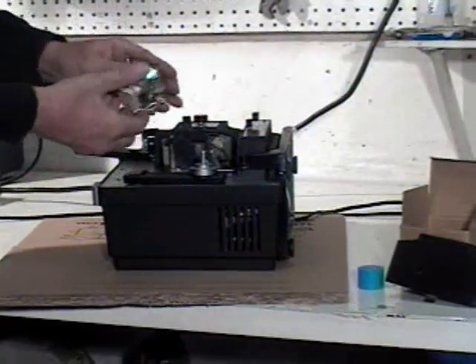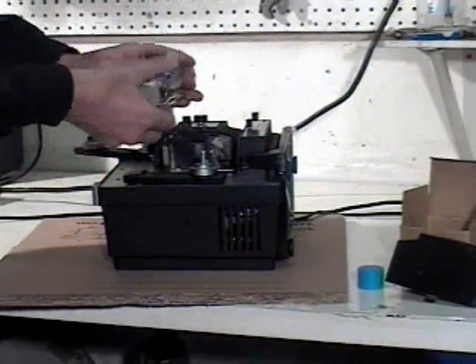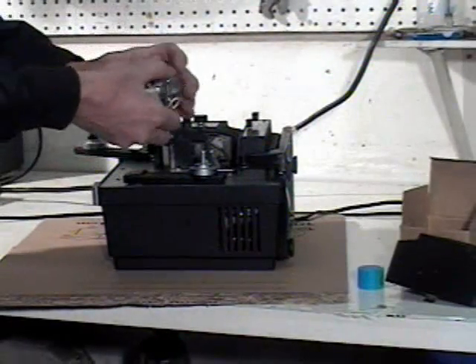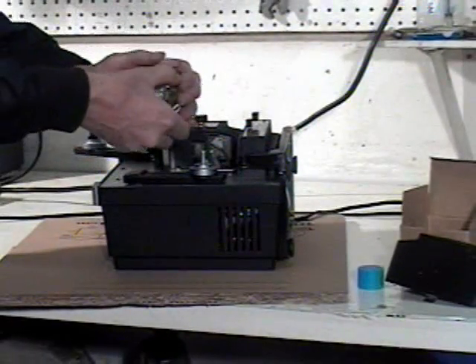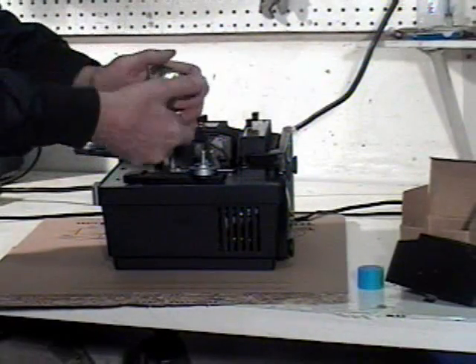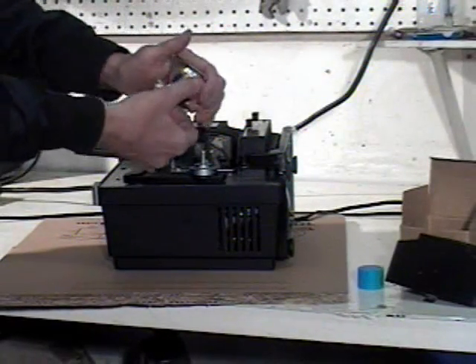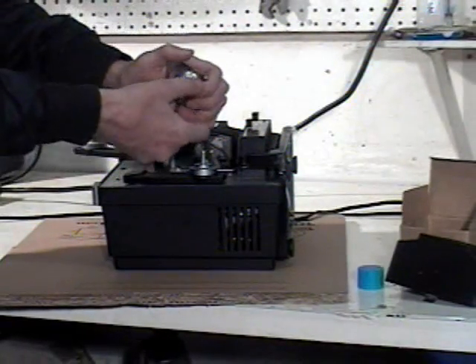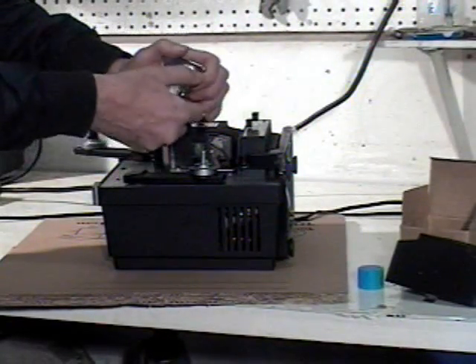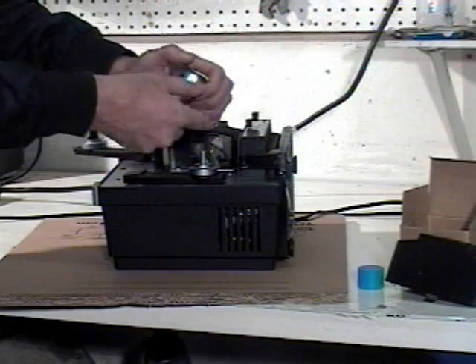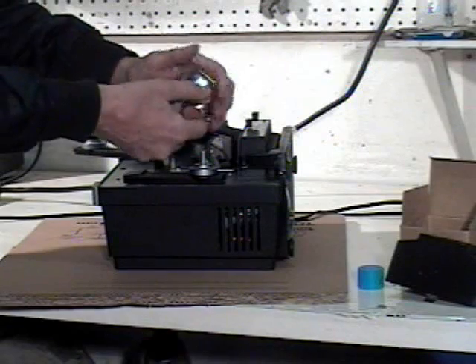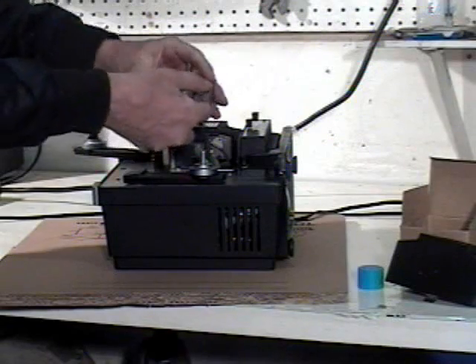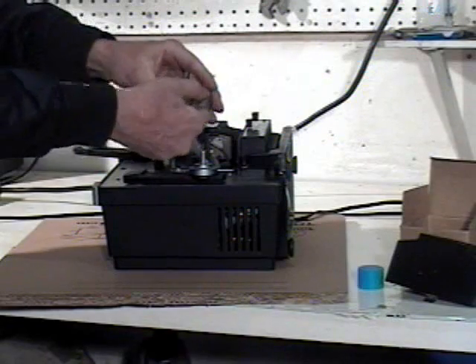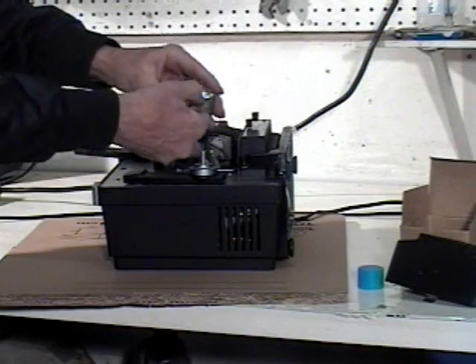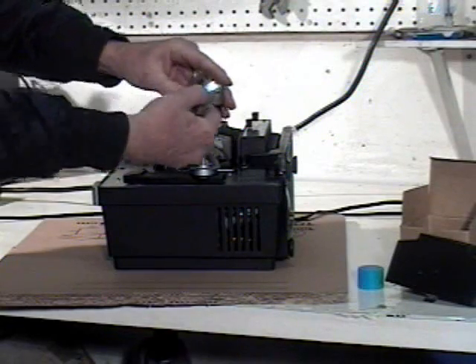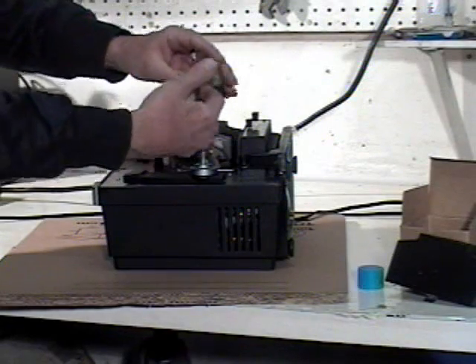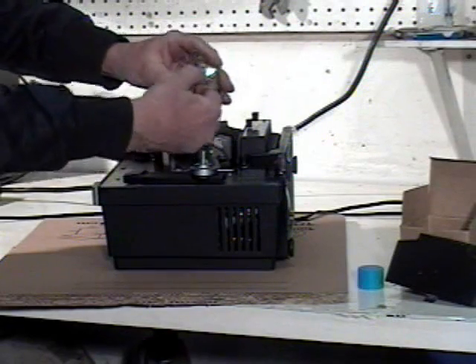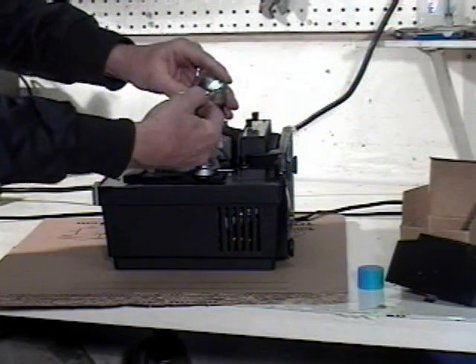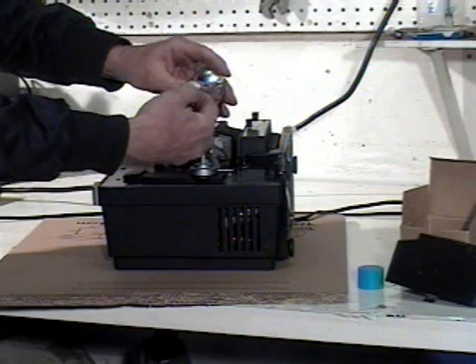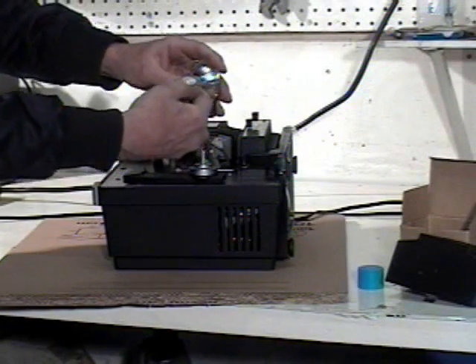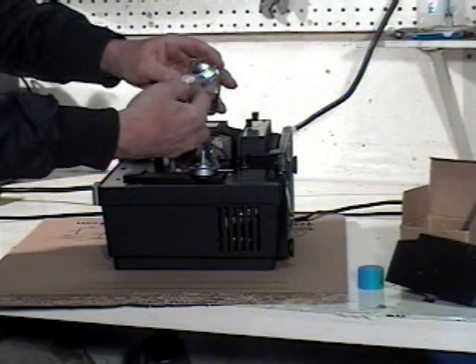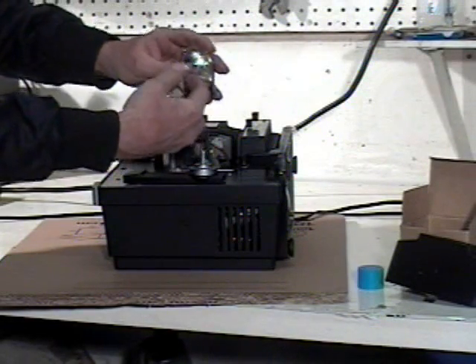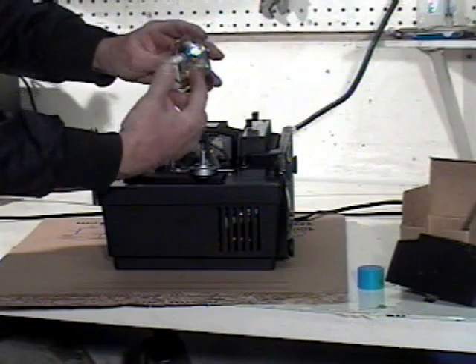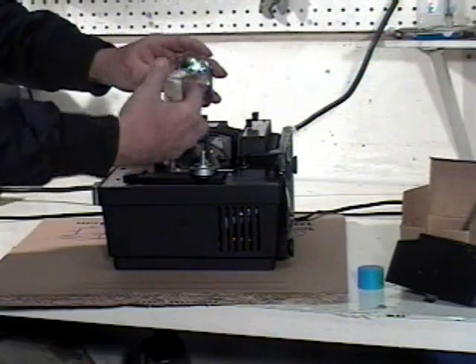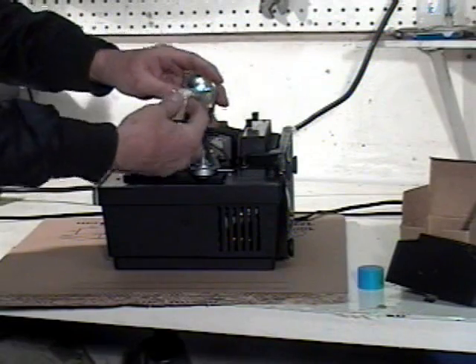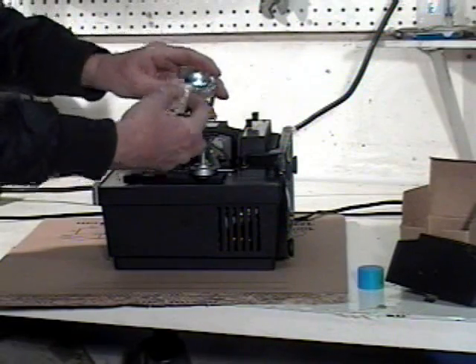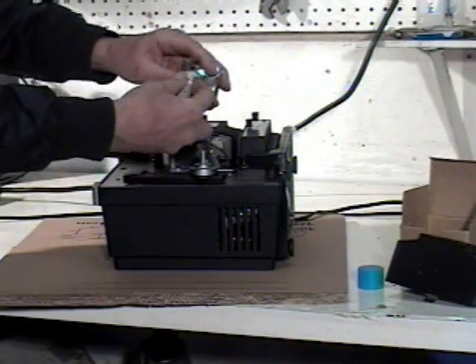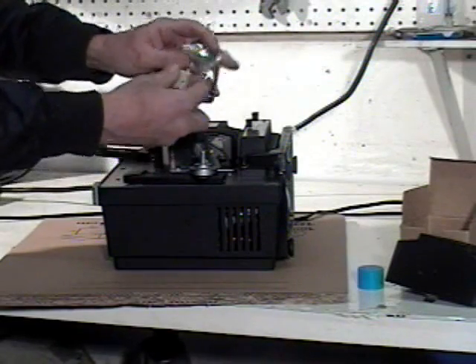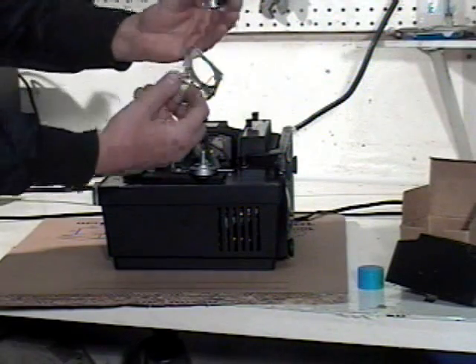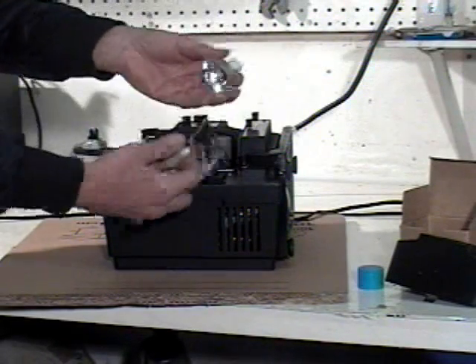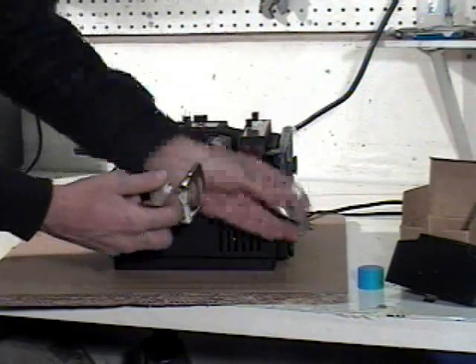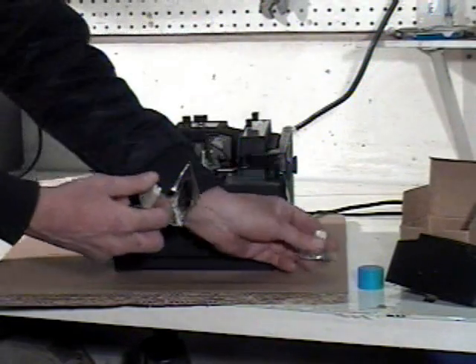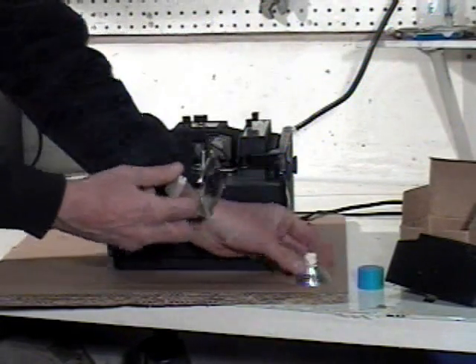Pull back on this lever here. I like to put them in with the lamp out. Sometimes it takes a little coaxing, but if you pull back on that lever and kind of coax that lamp up, it'll come right out of there.